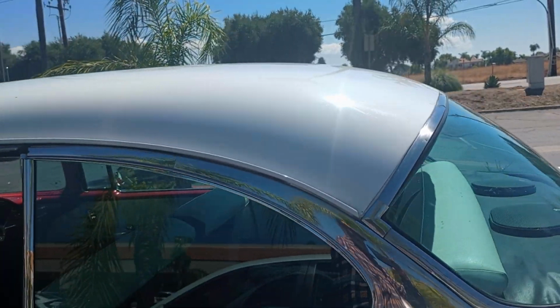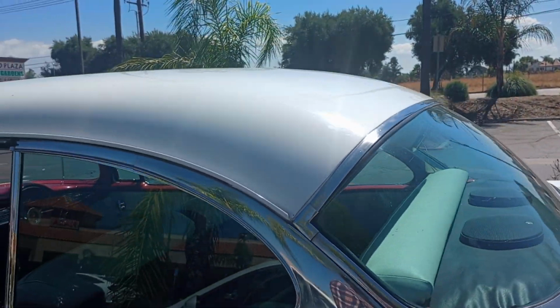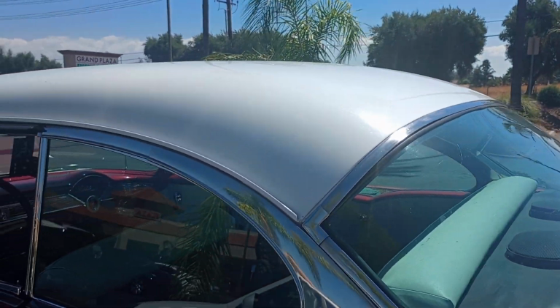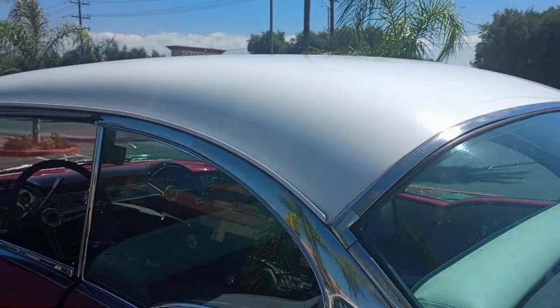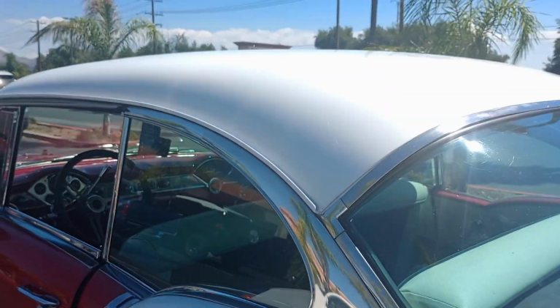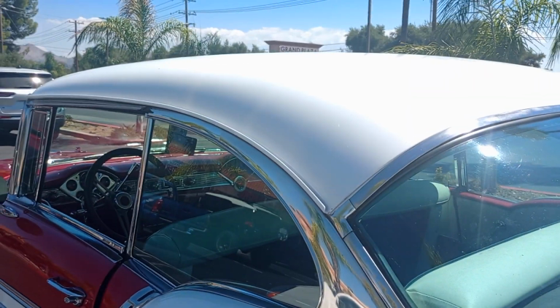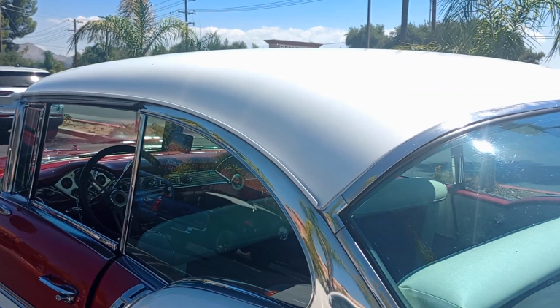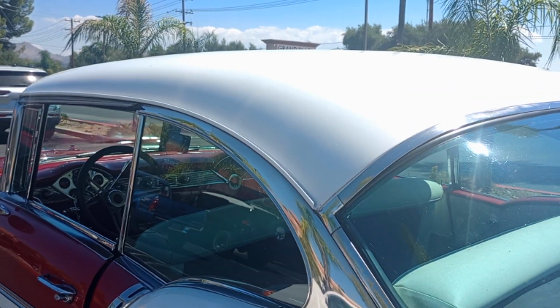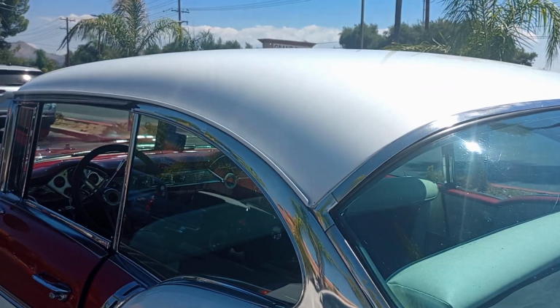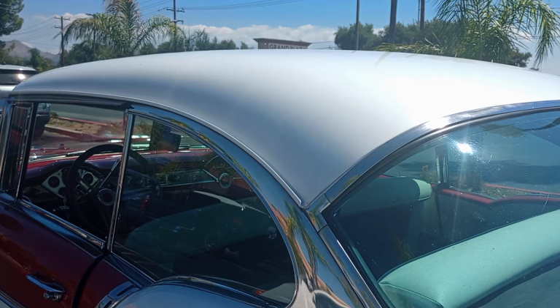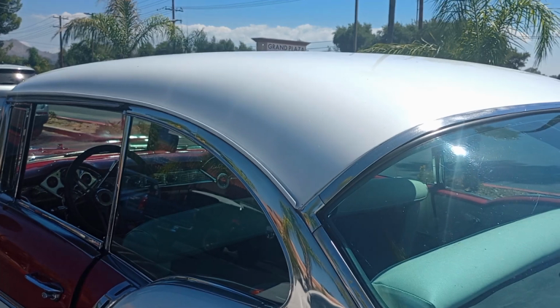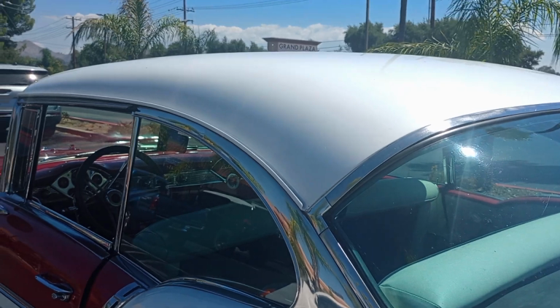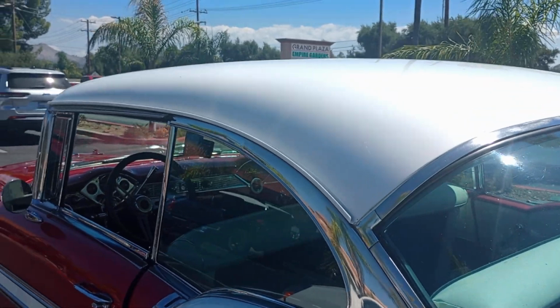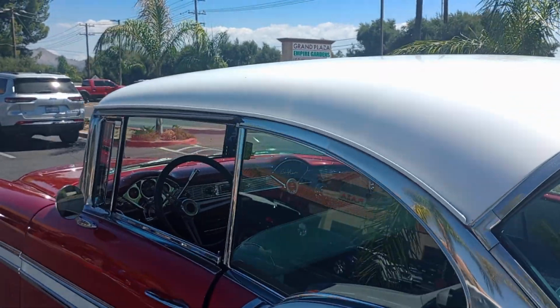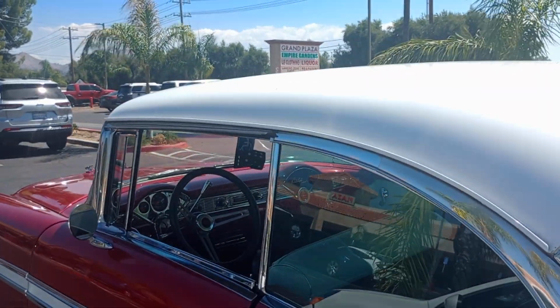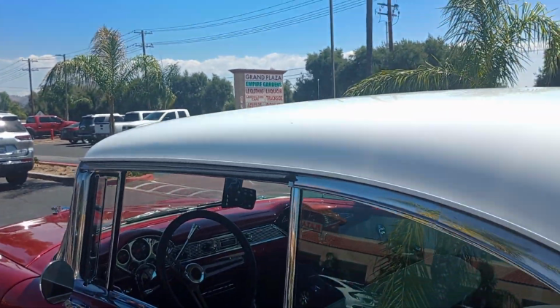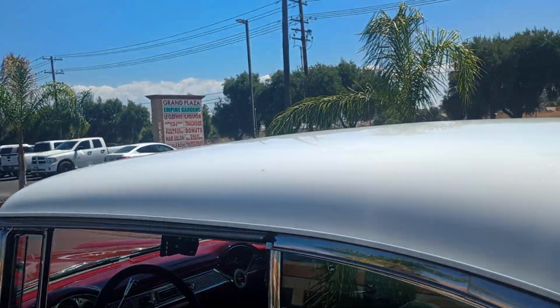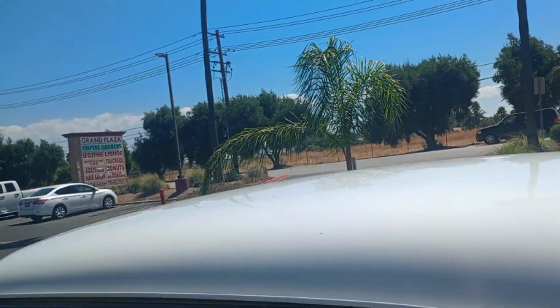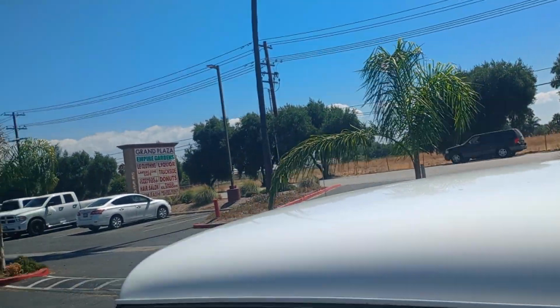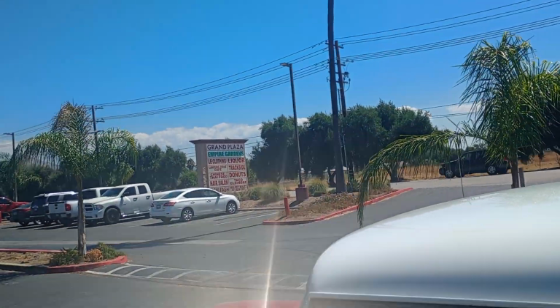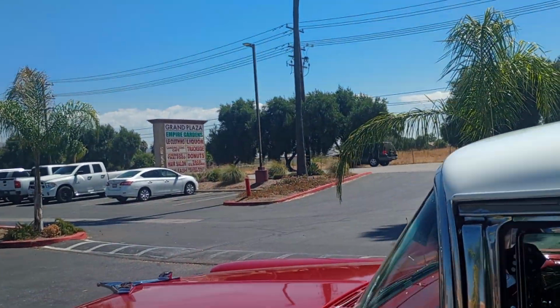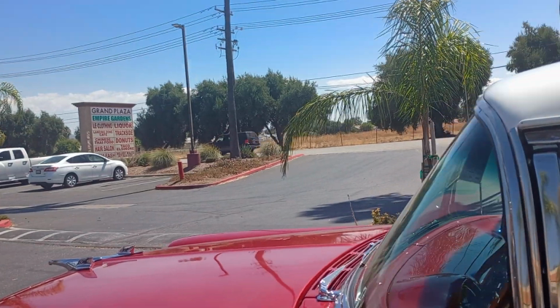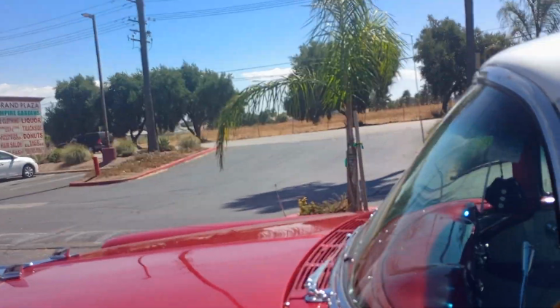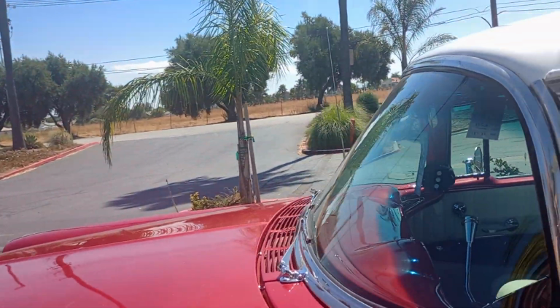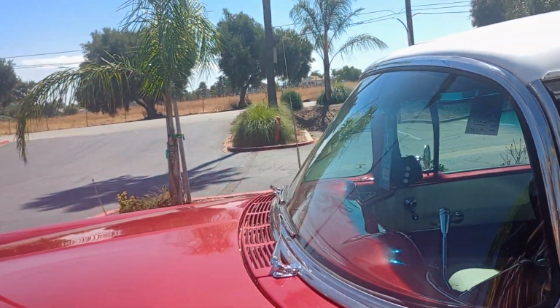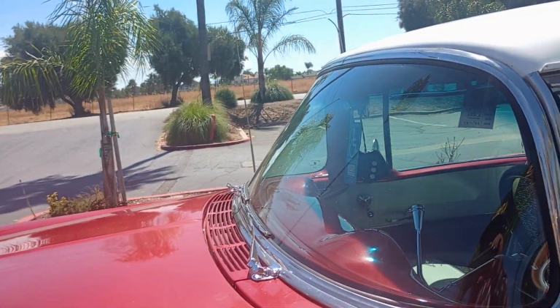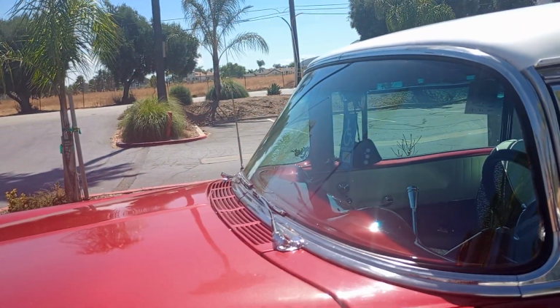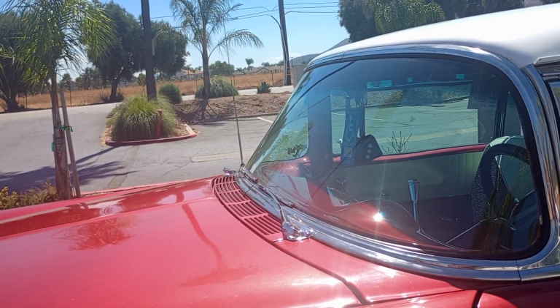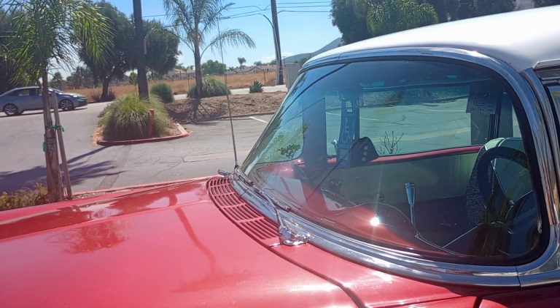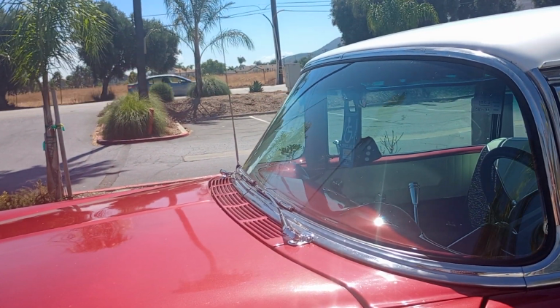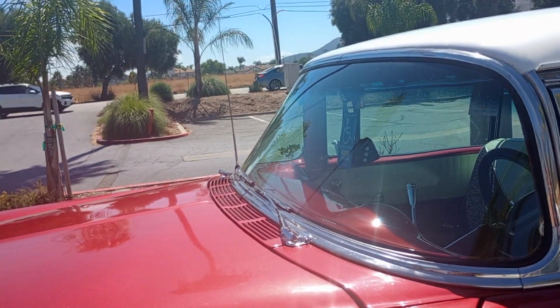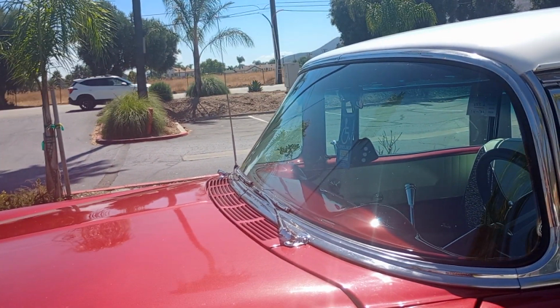Look at that beautiful shape of that back windshield. The front windshield — look how beautiful that front windshield is.